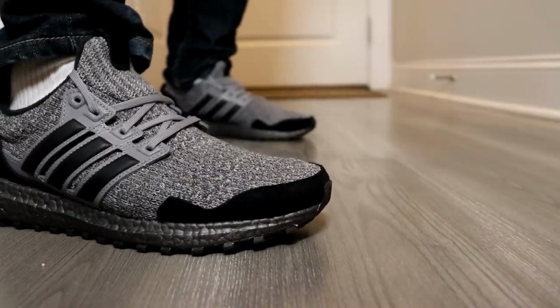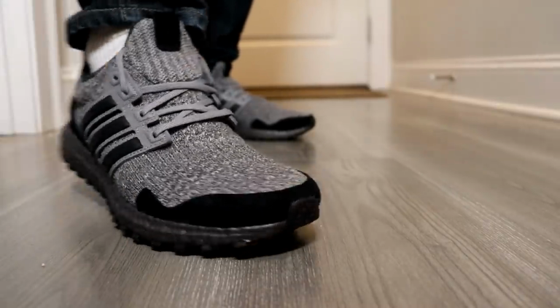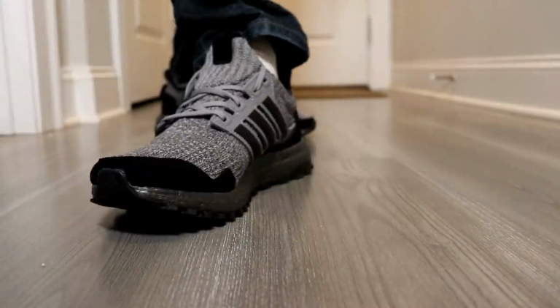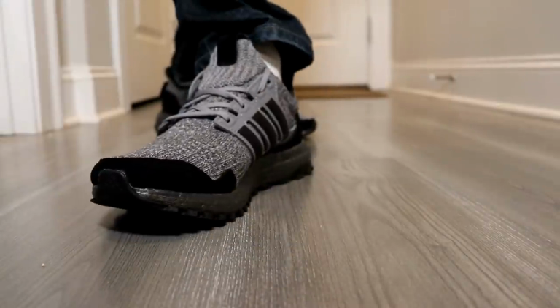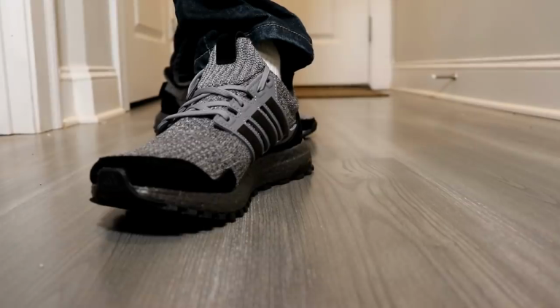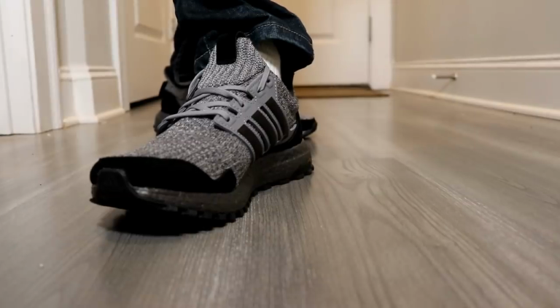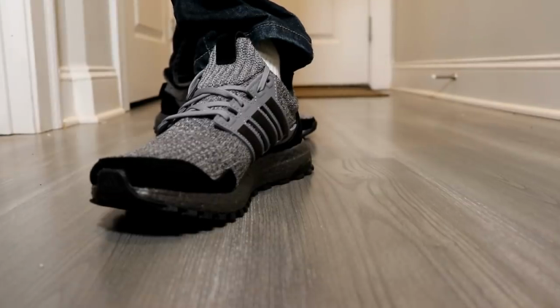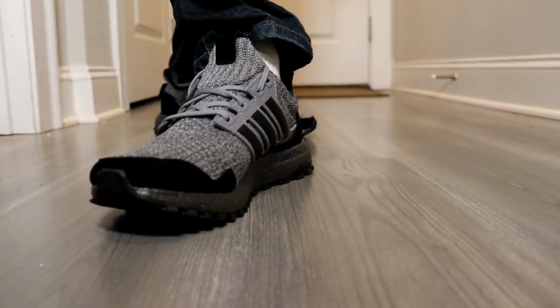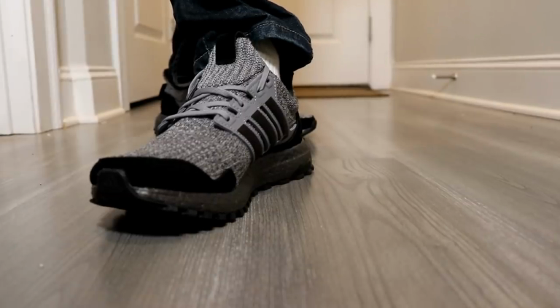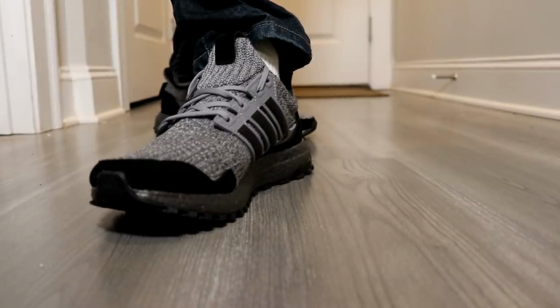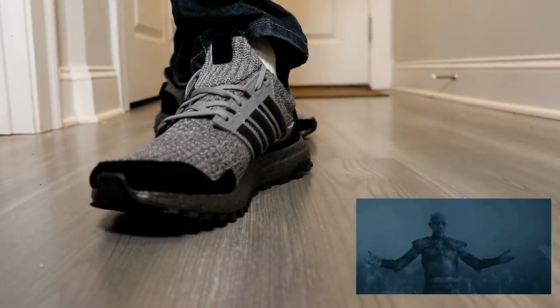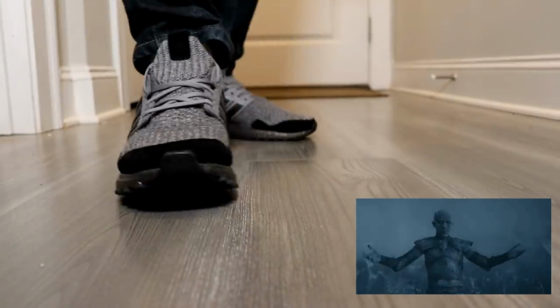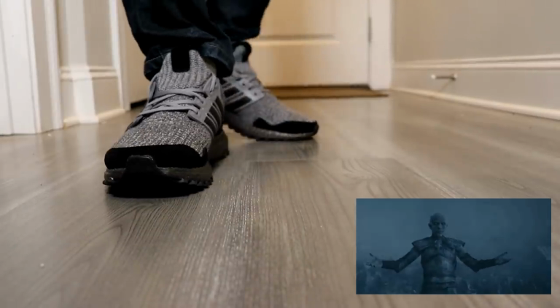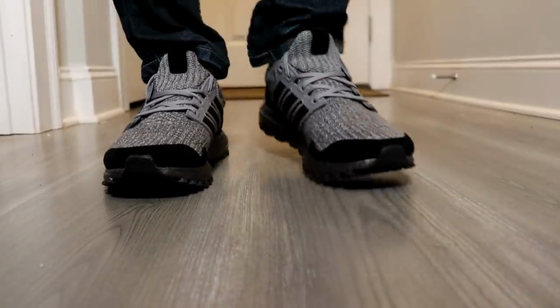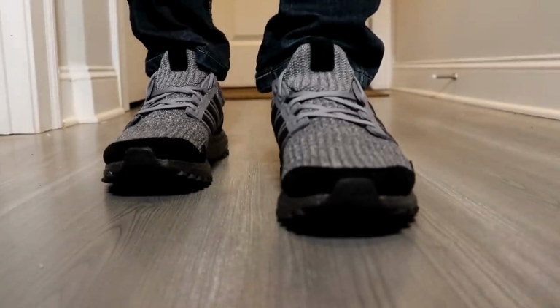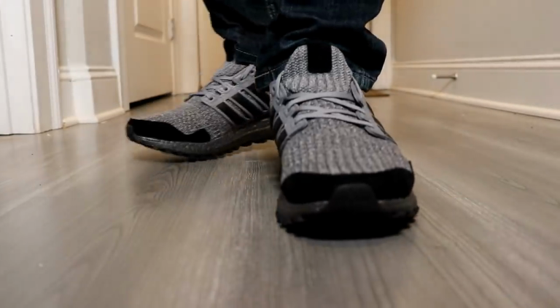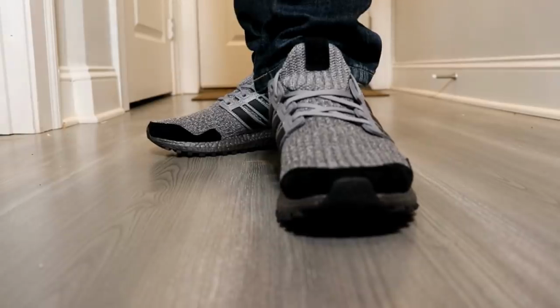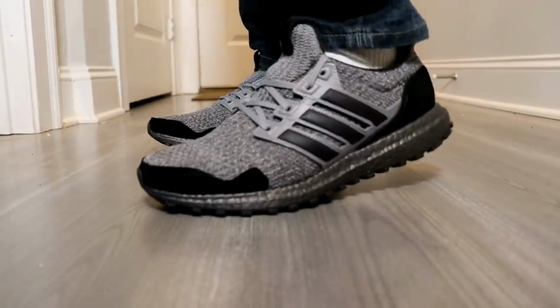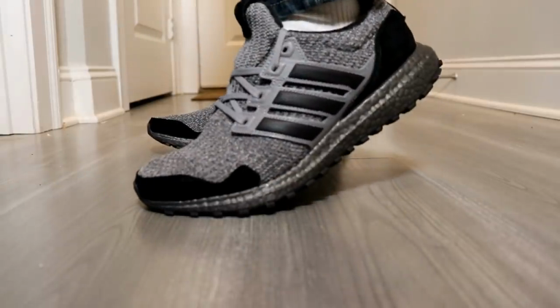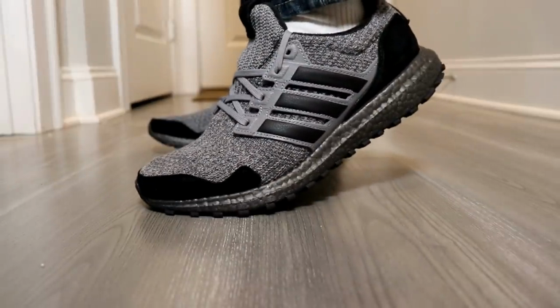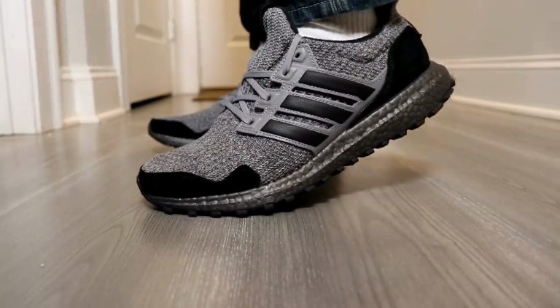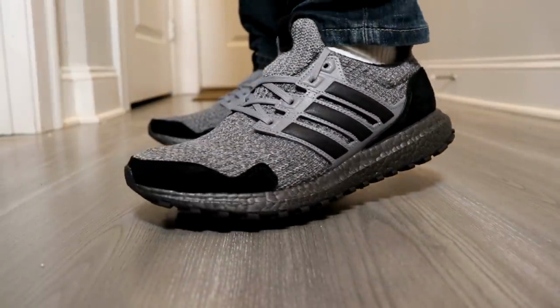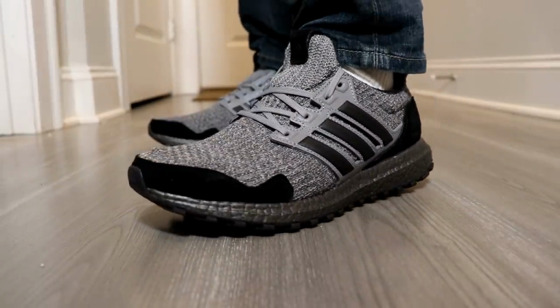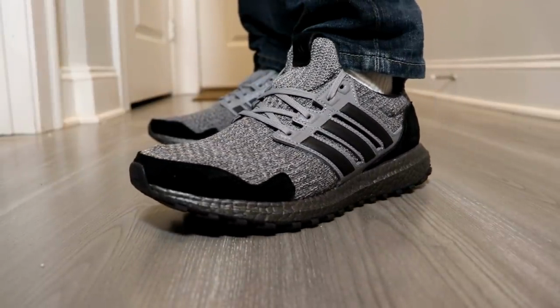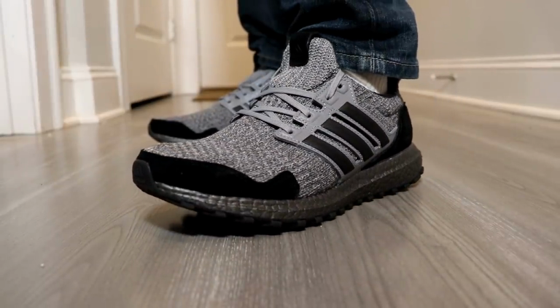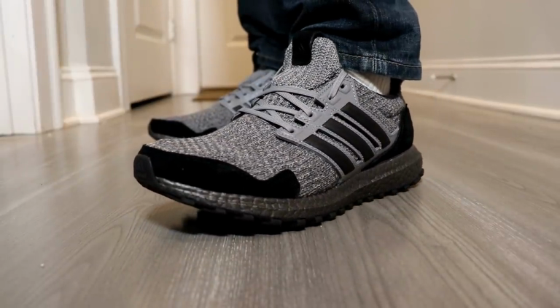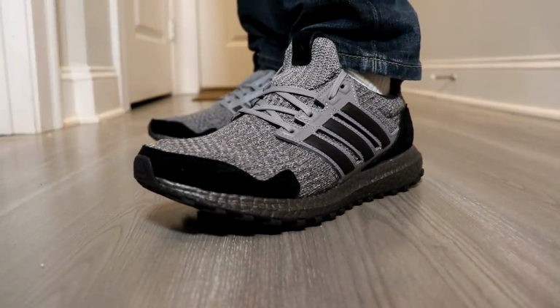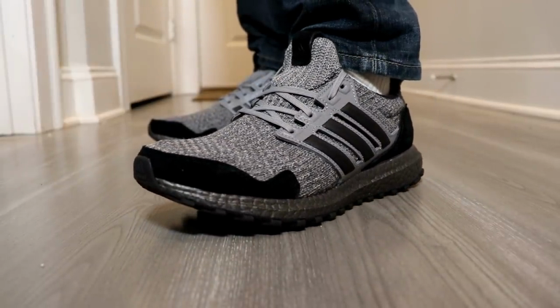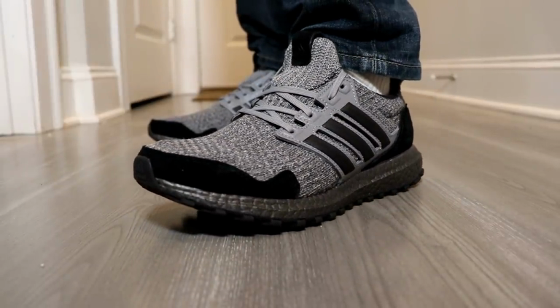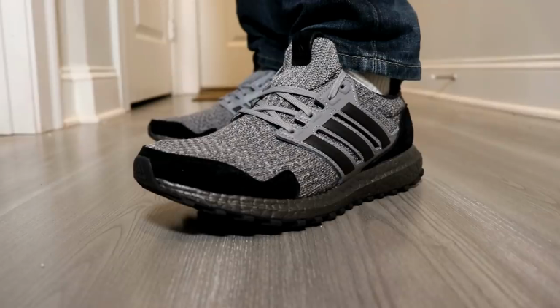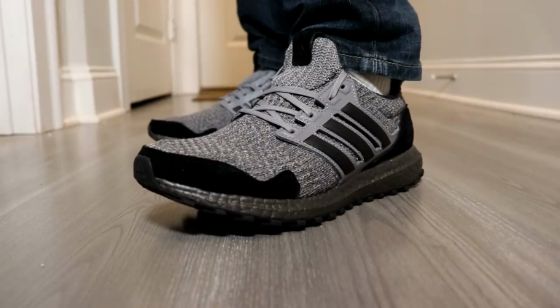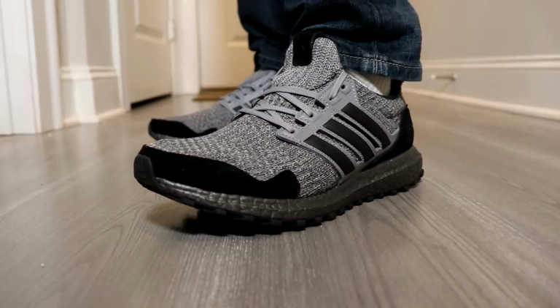Overall, I've always been a fan of Ultra Boost — from comfort, design, and functionality, it checks all the boxes for me. This review was to see how well it incorporated the House Stark design, which it does do a good job of in my opinion, so to me it was worth the purchase.